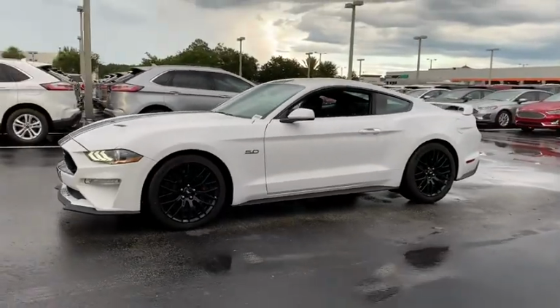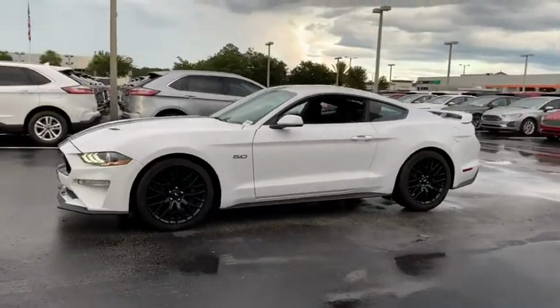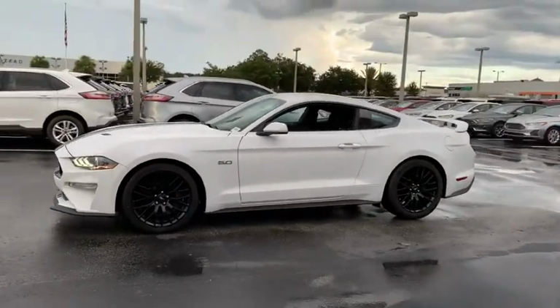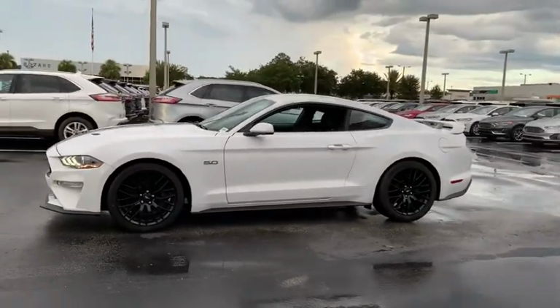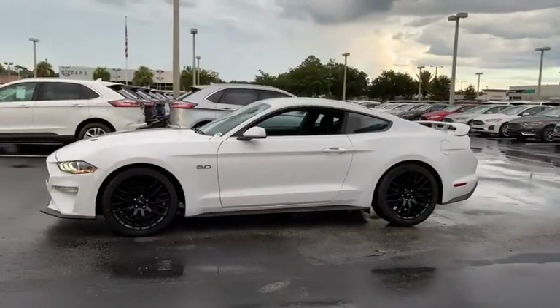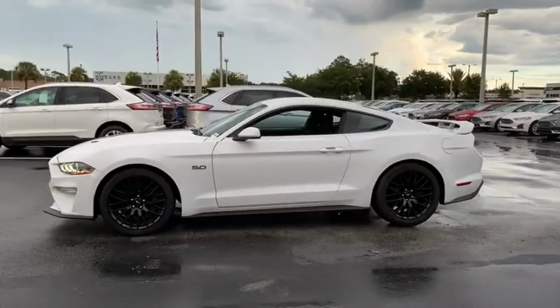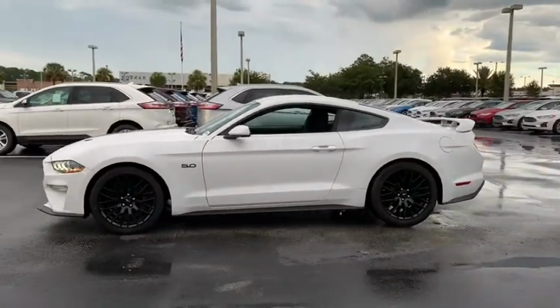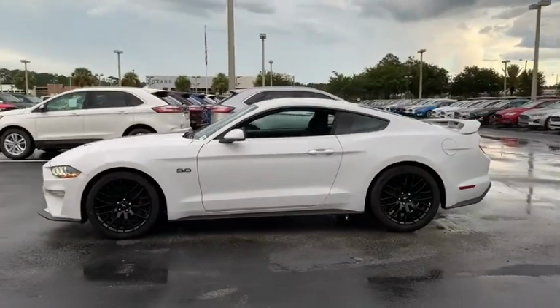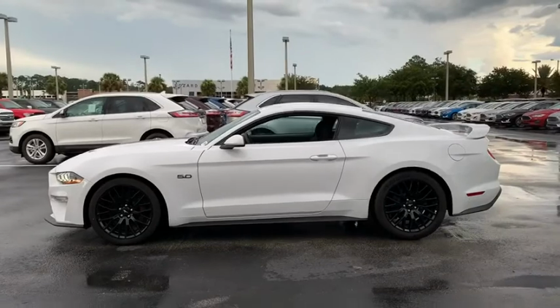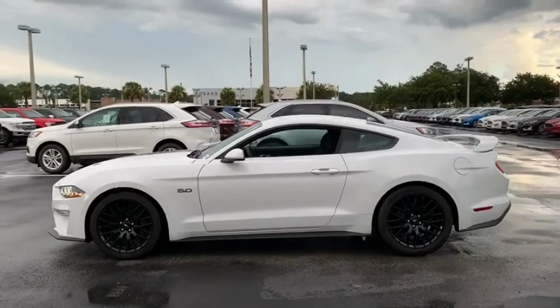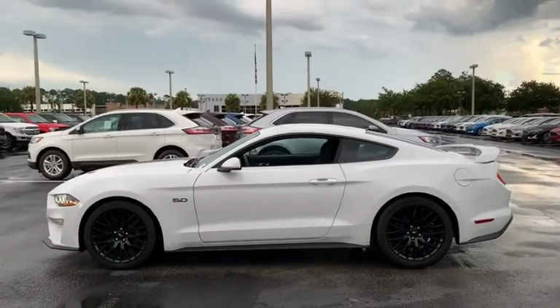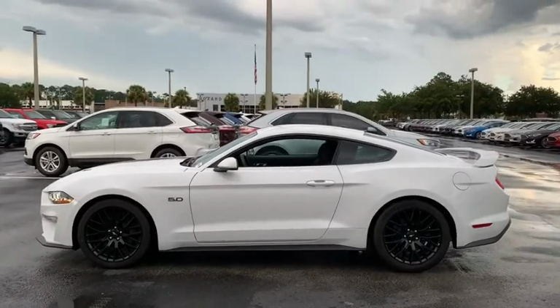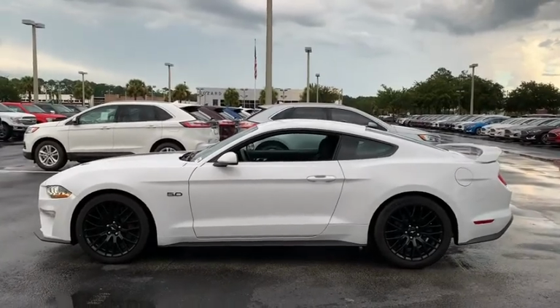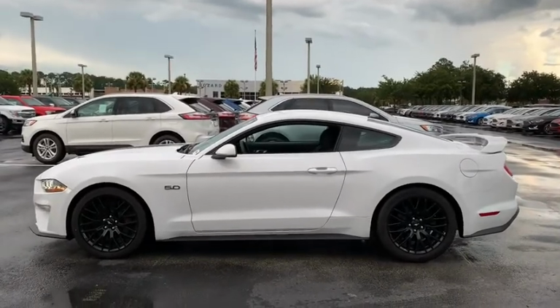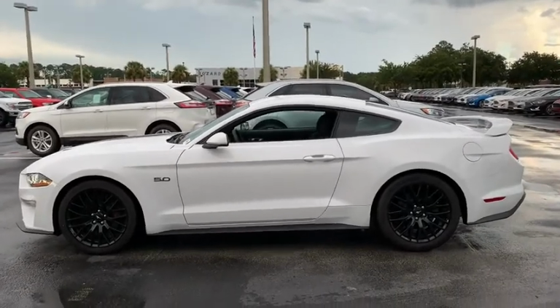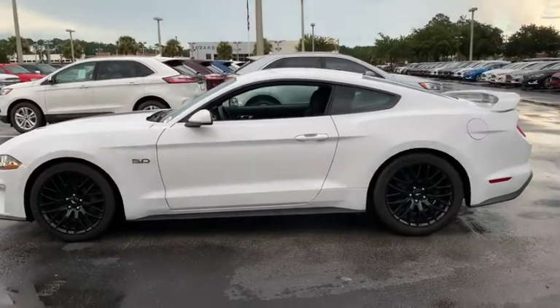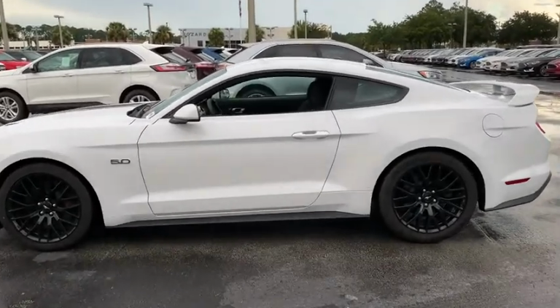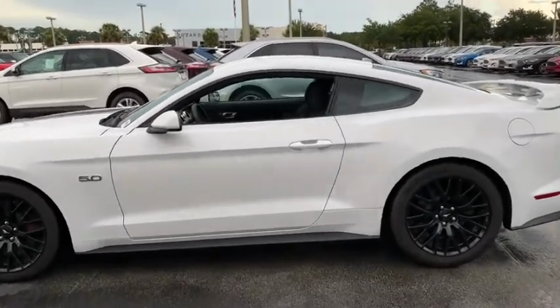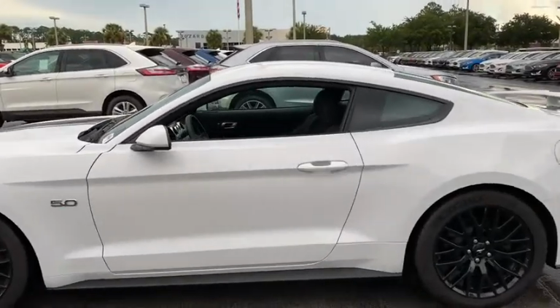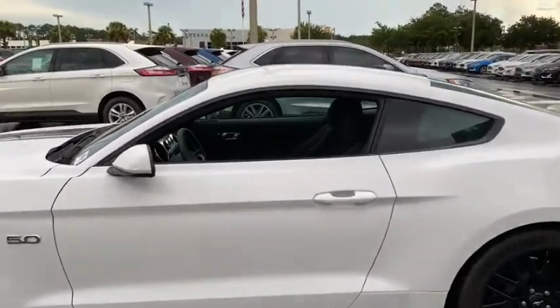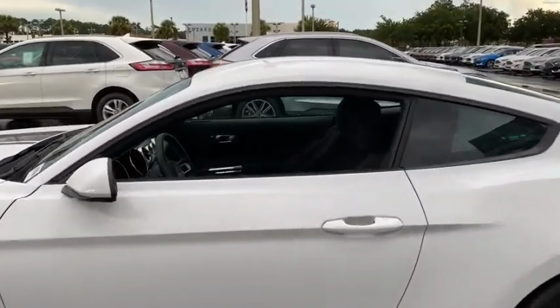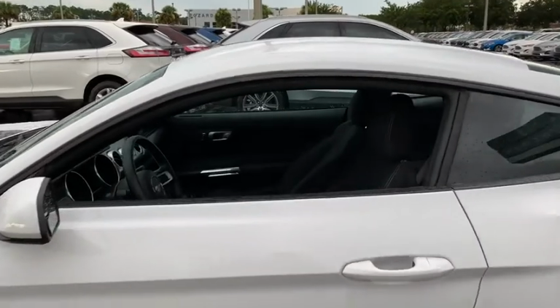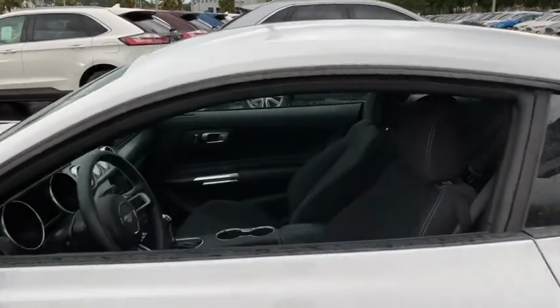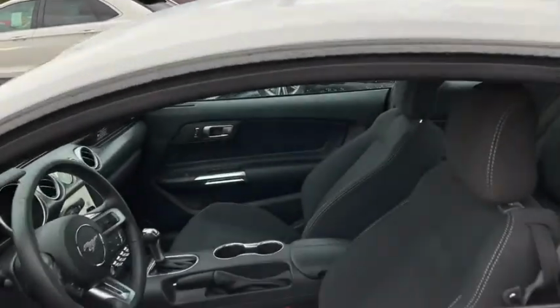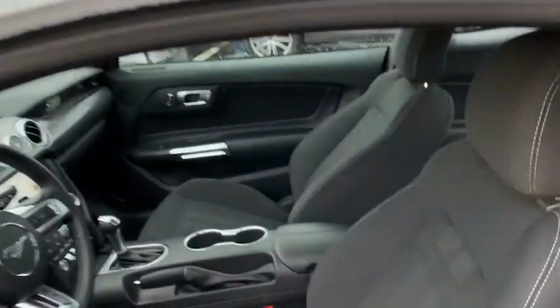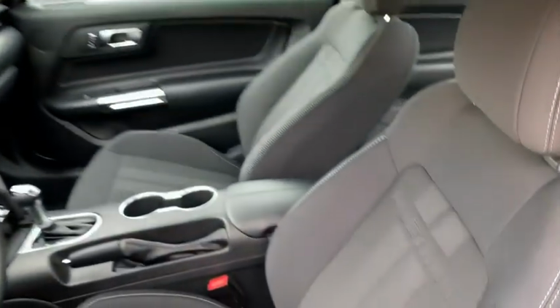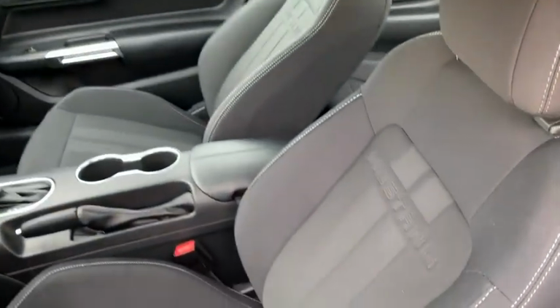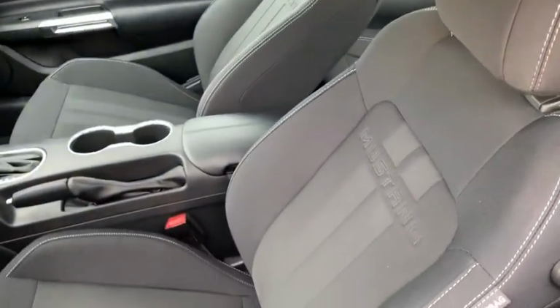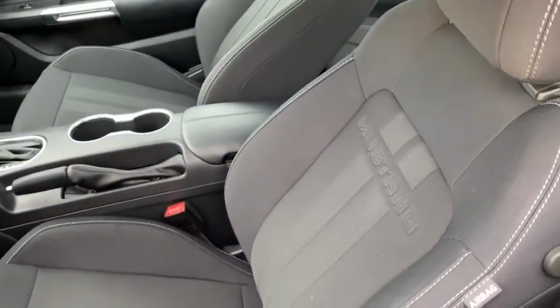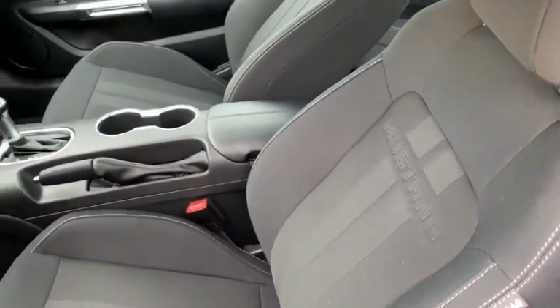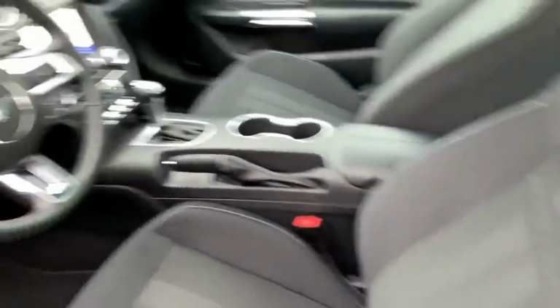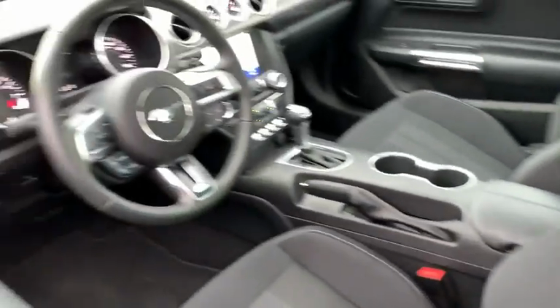Power passenger seat, traction control, dual airbags, alloy wheels, power steering, four-wheel disc brakes, AM-FM stereo radio, compass, trip computer, power windows, rear window defroster.